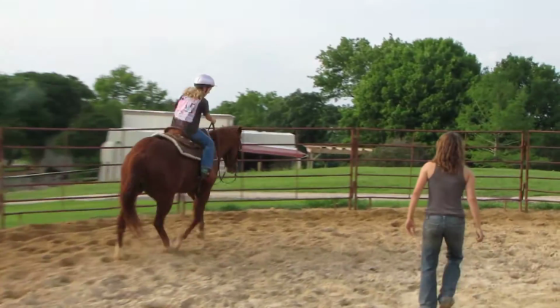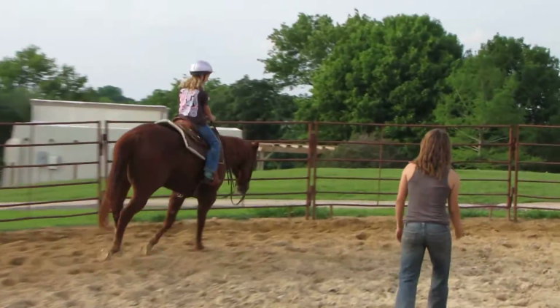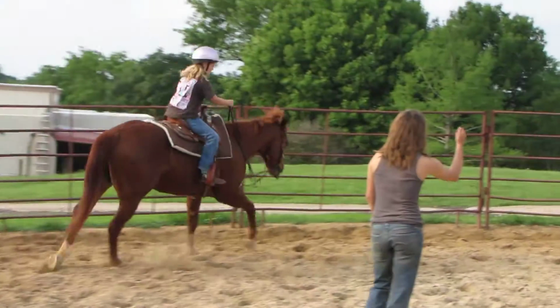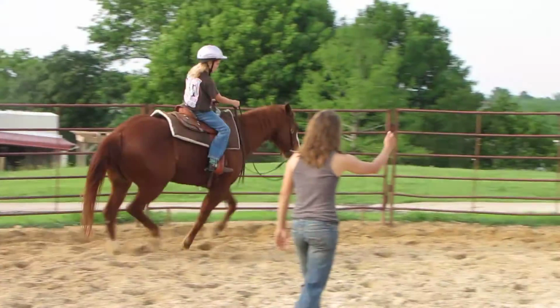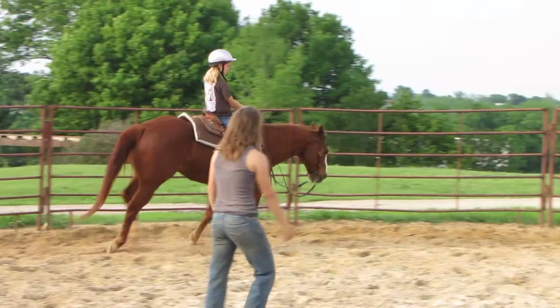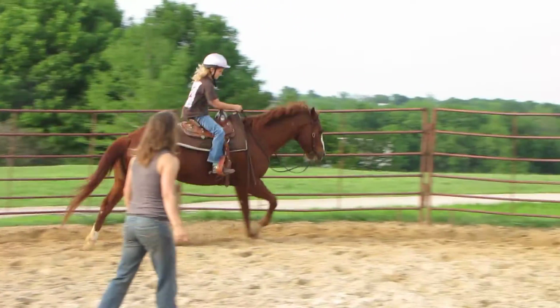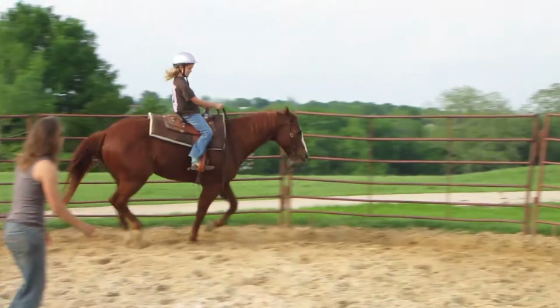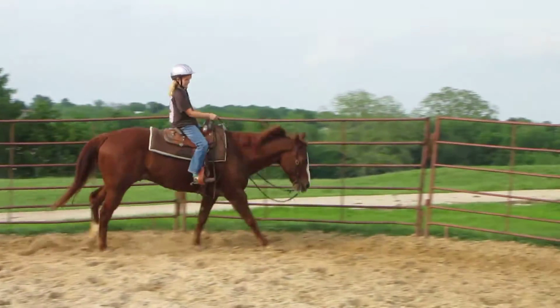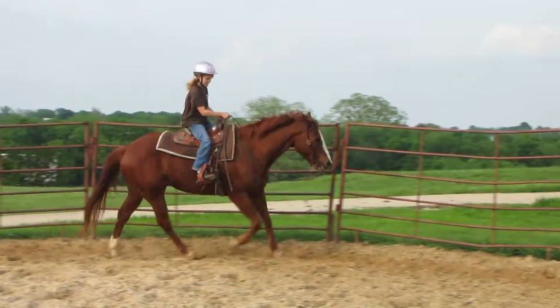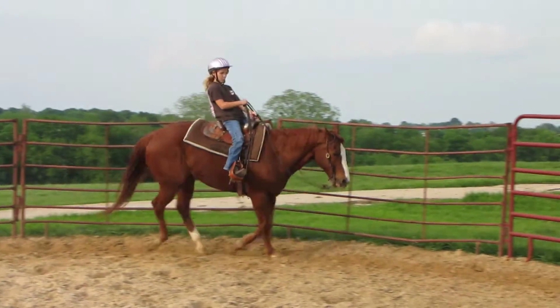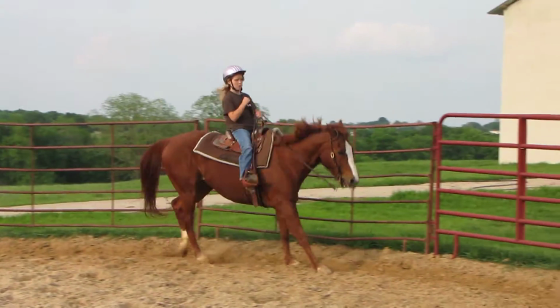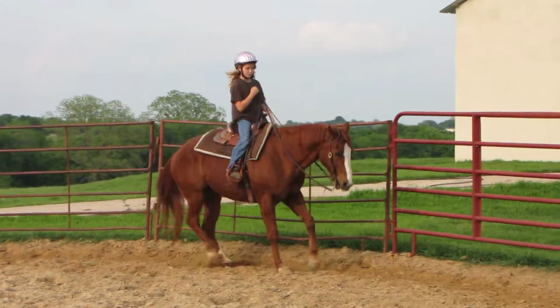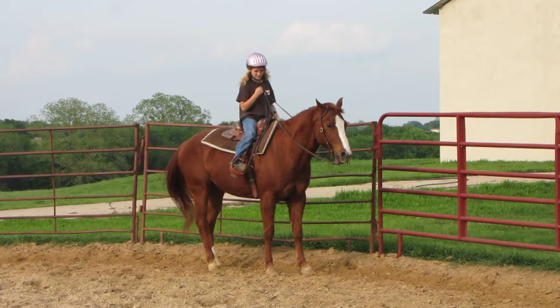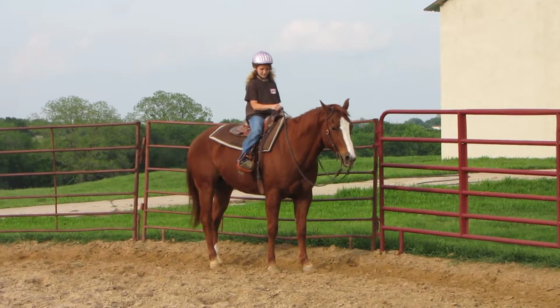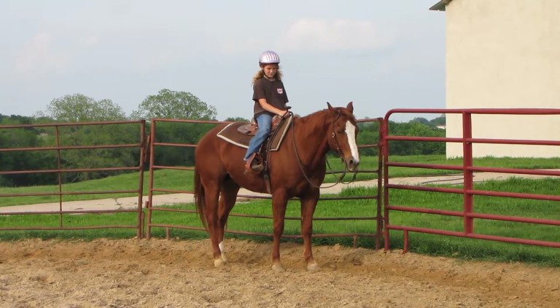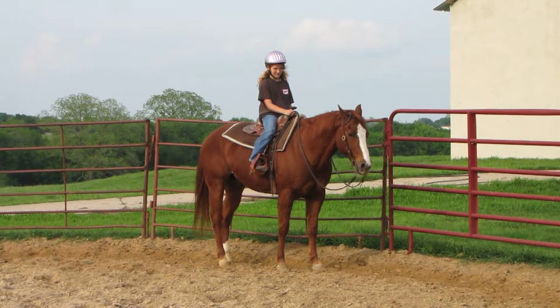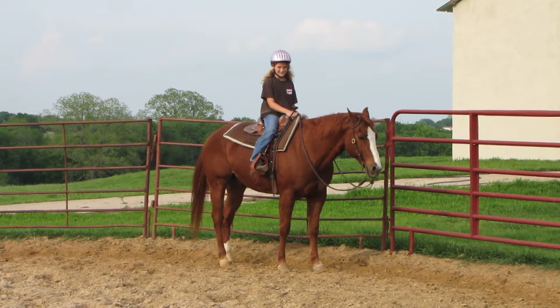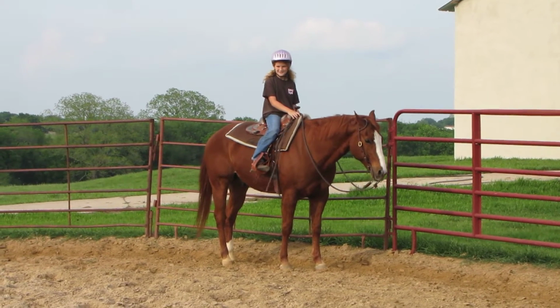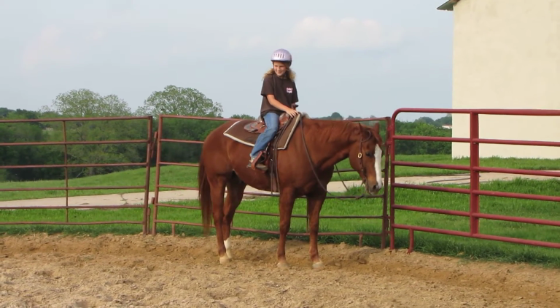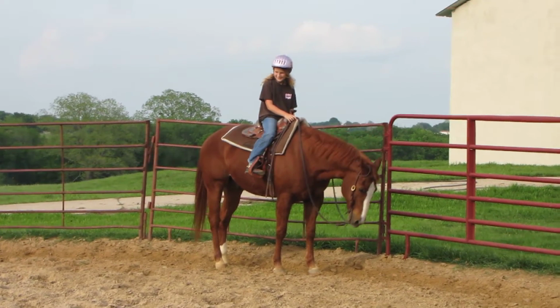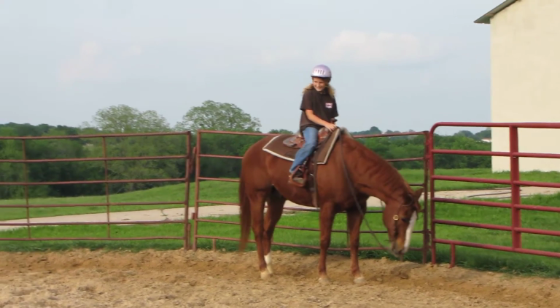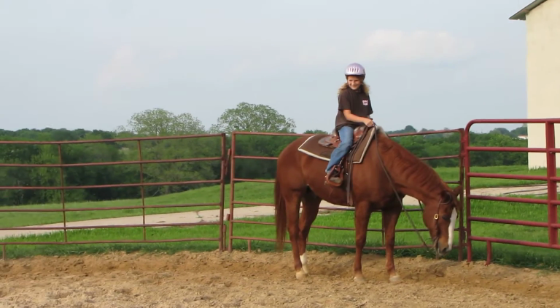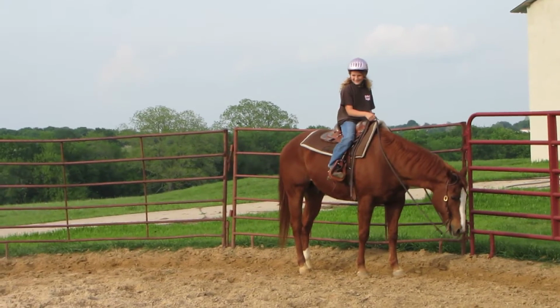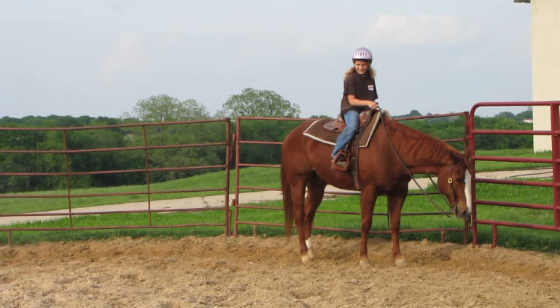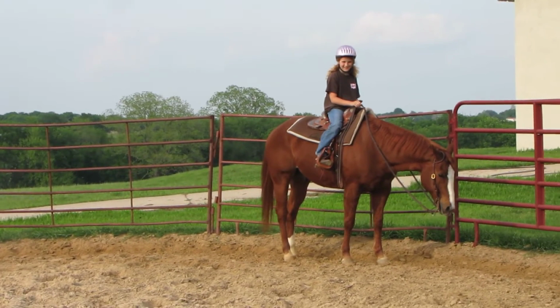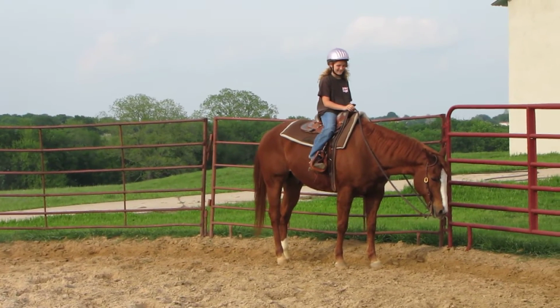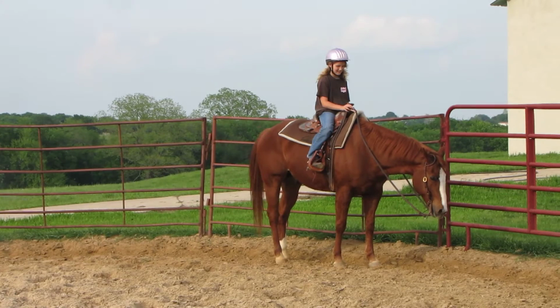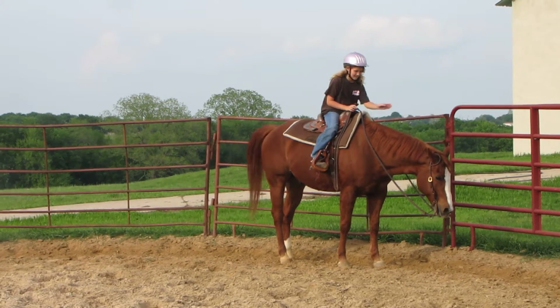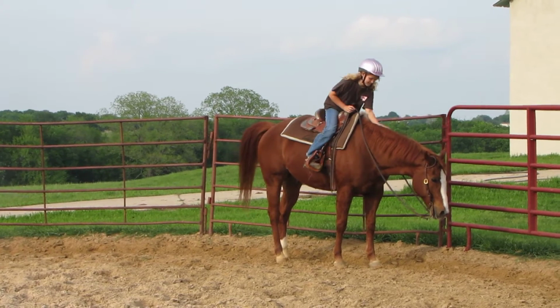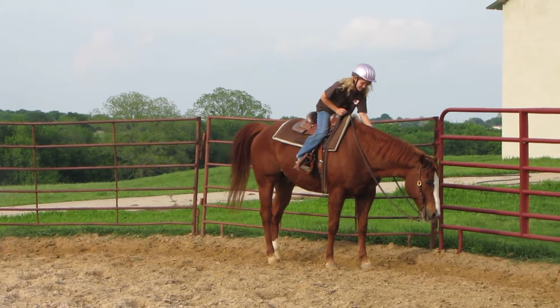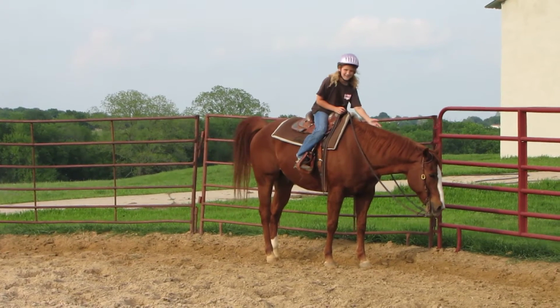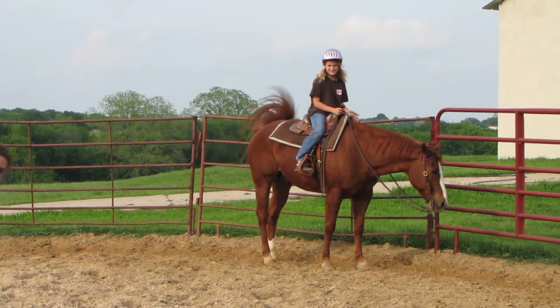Move him out! Alright, now let's ask him to go stop. Whoa! Good boy! He goes — yes! He's a sweetie!